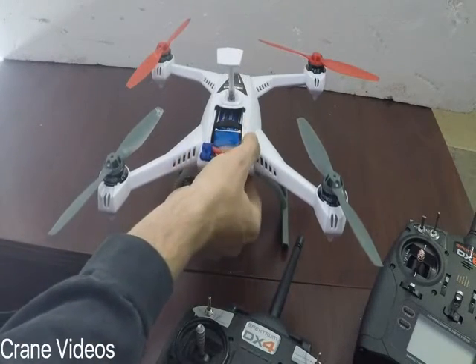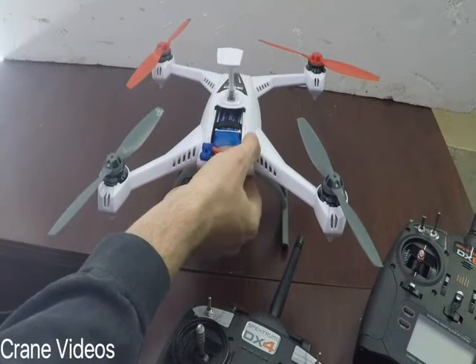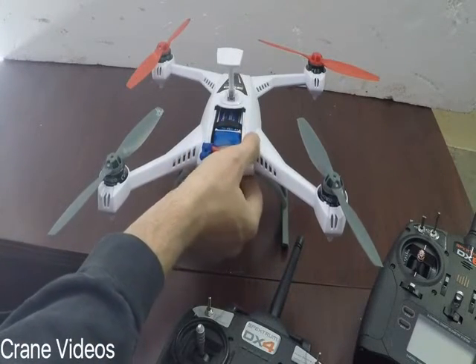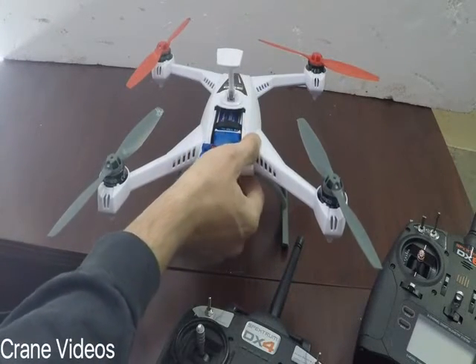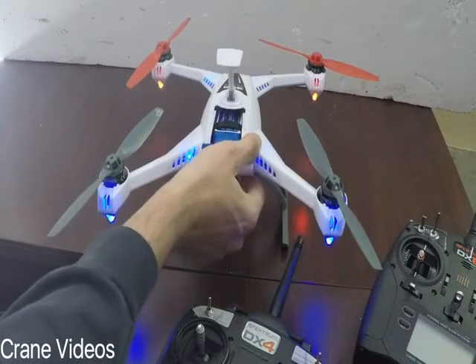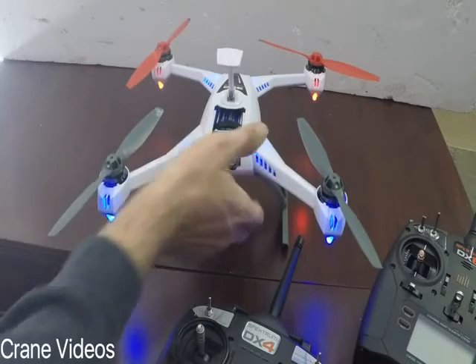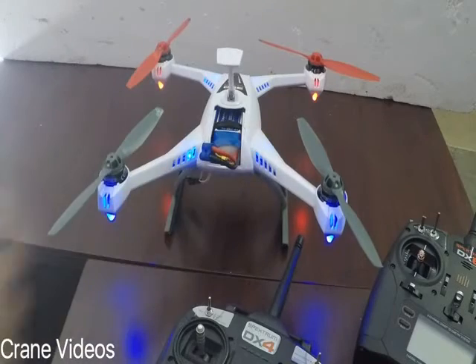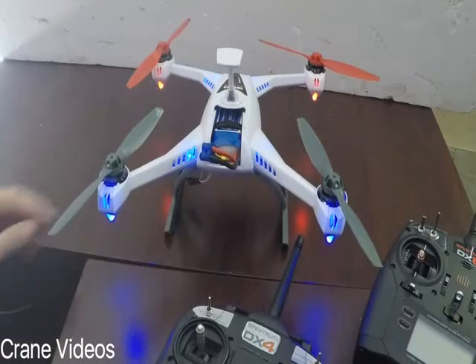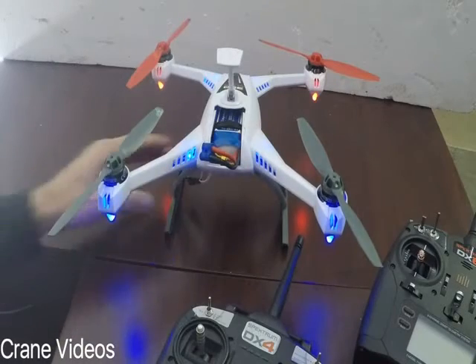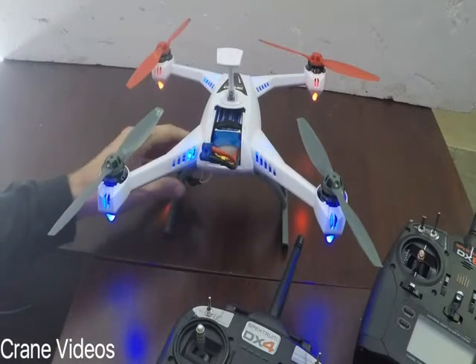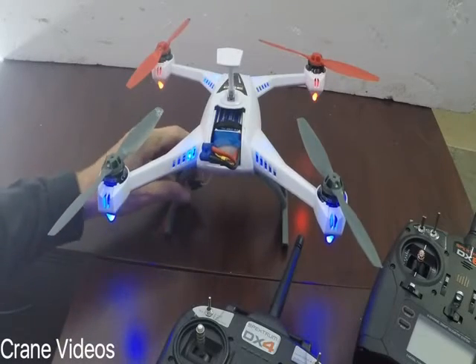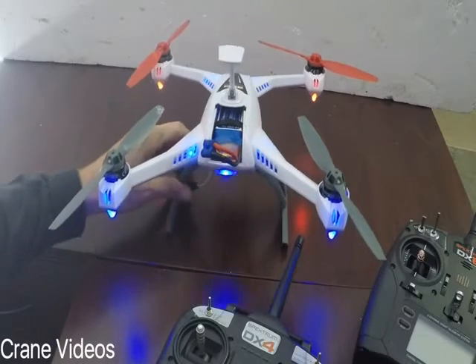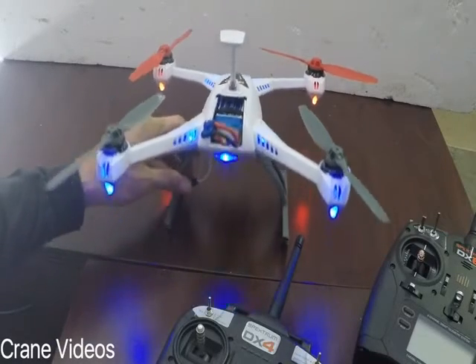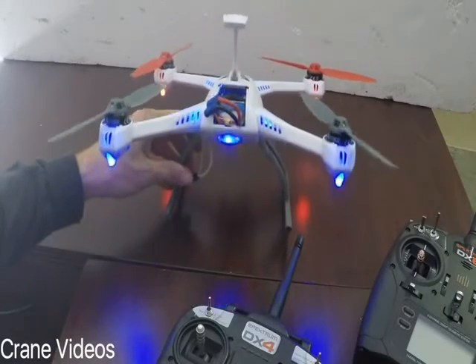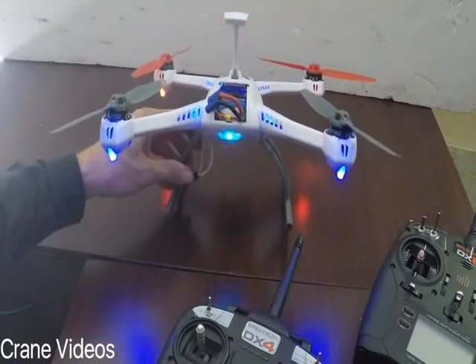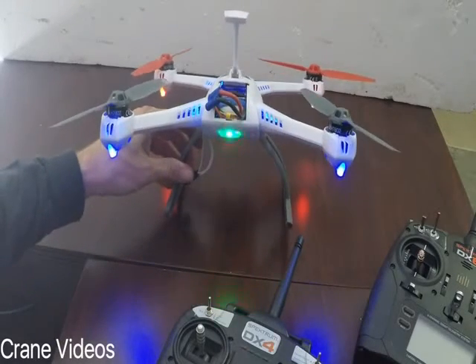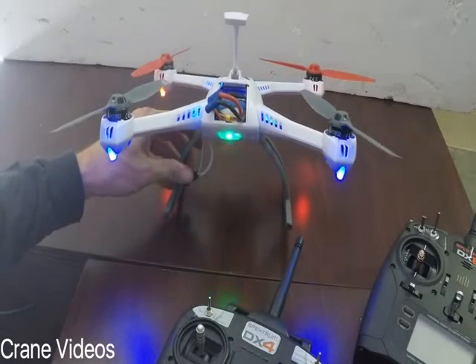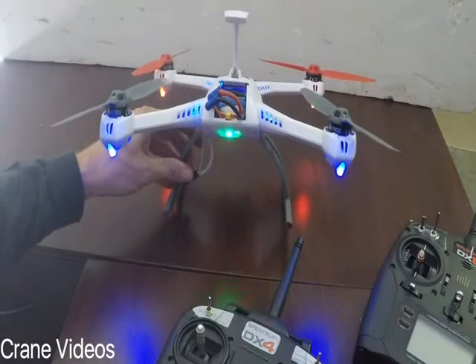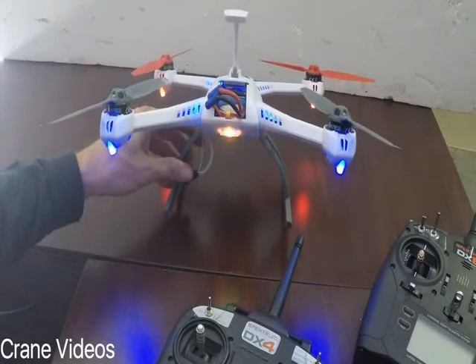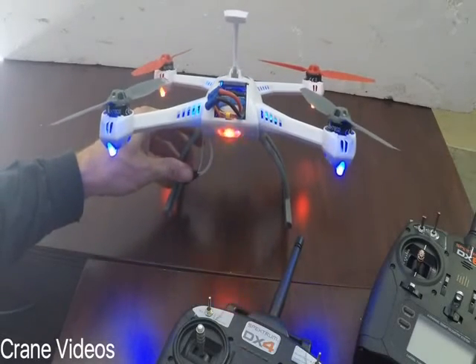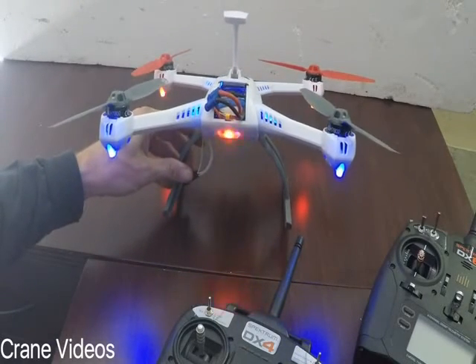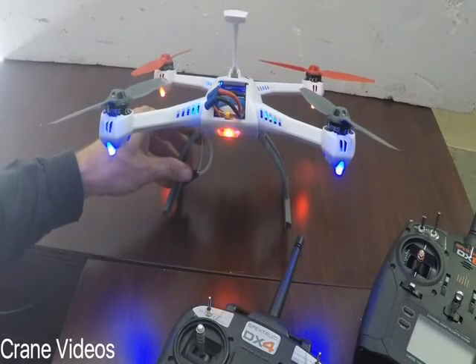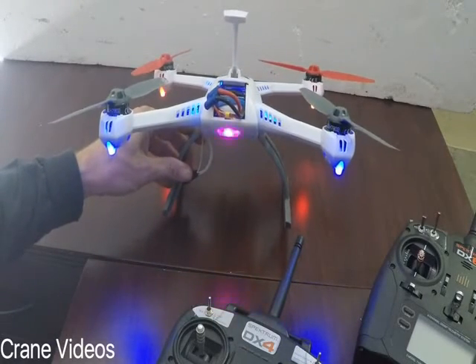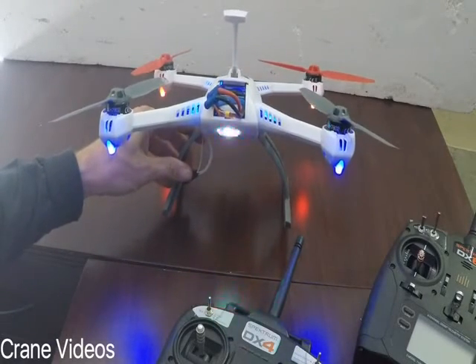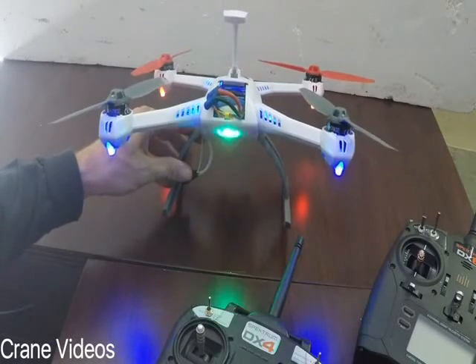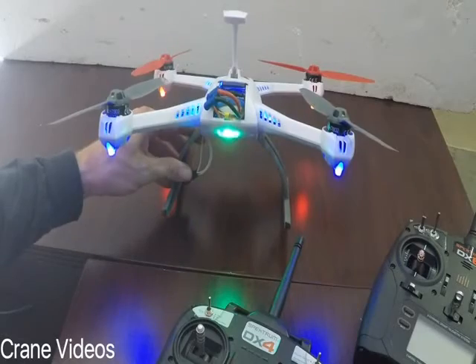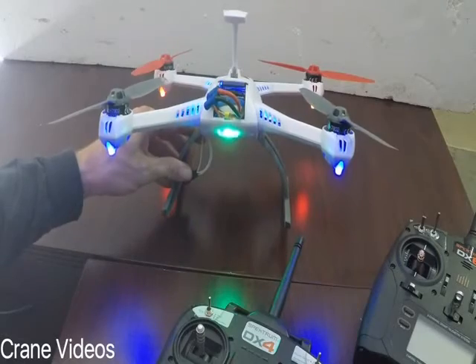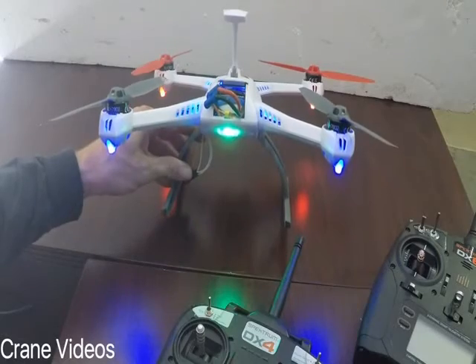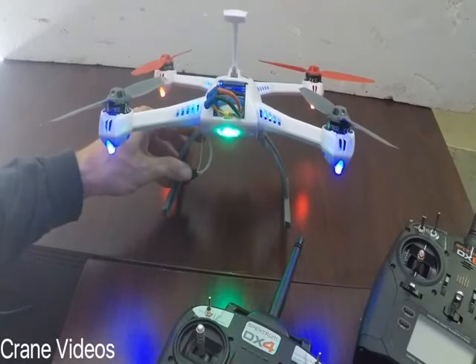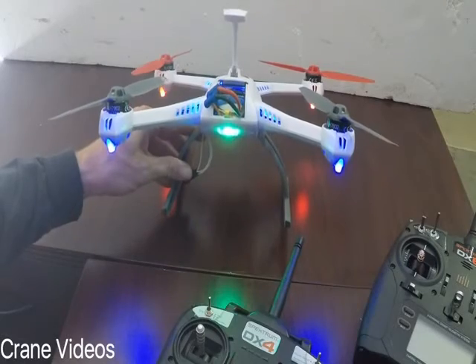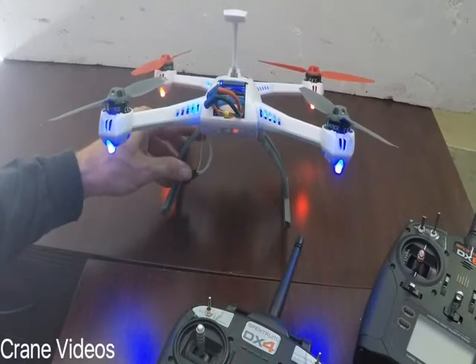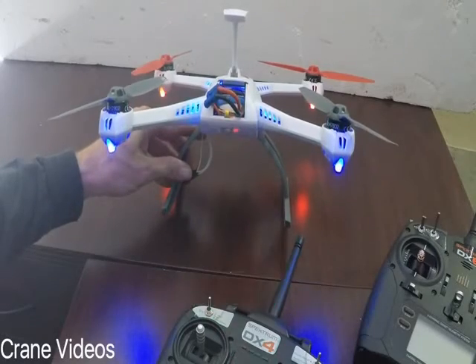First we'll start off by powering up the drone. You can see here in the lights — we'll let it initialize. It'll go black because there's no bound controller.